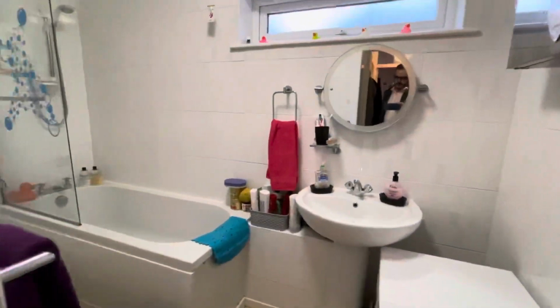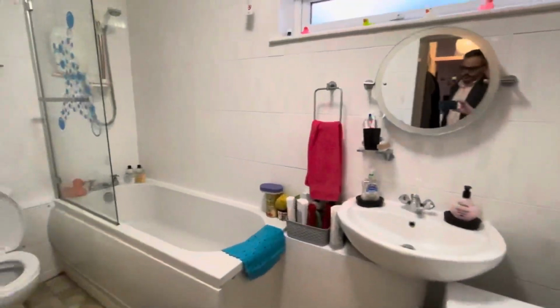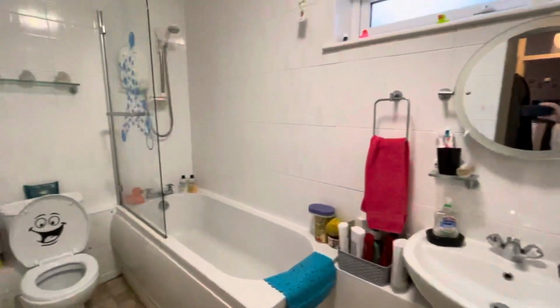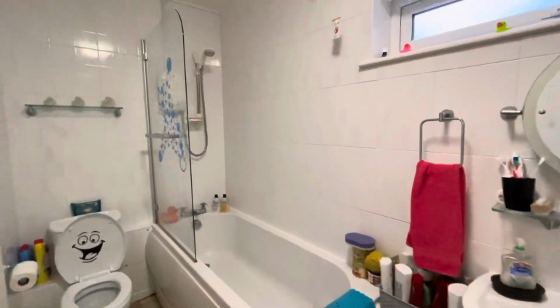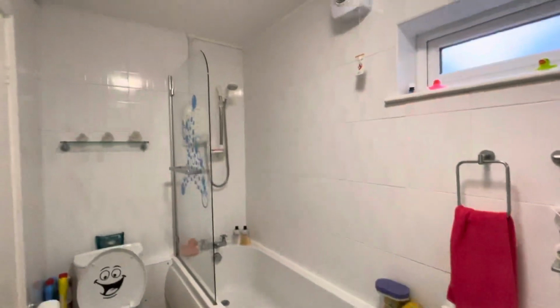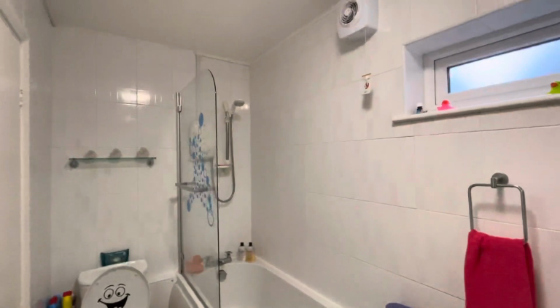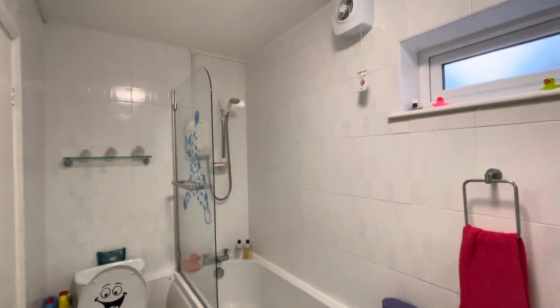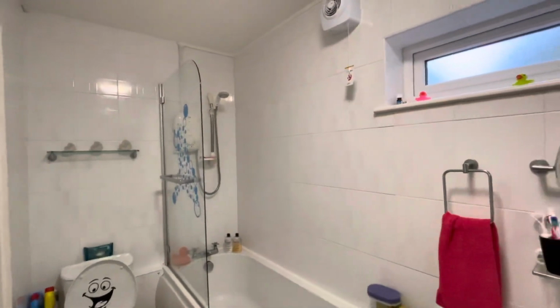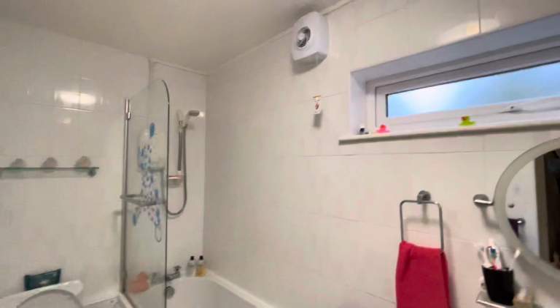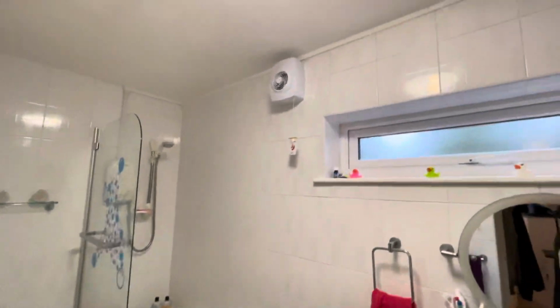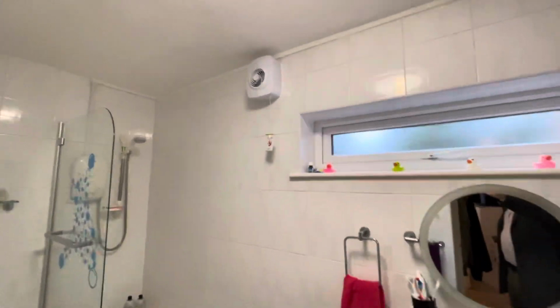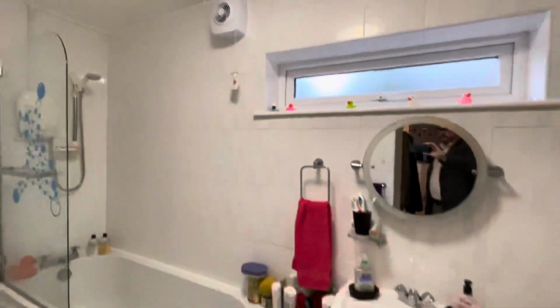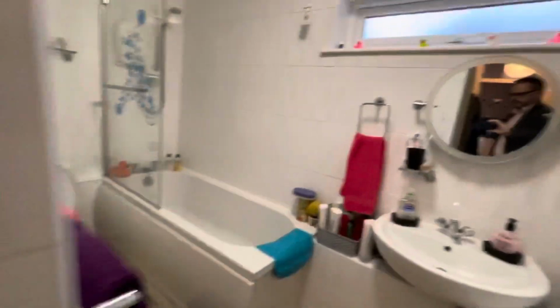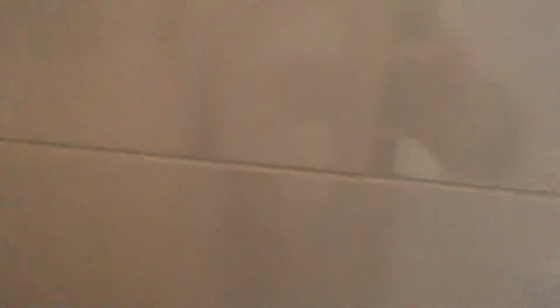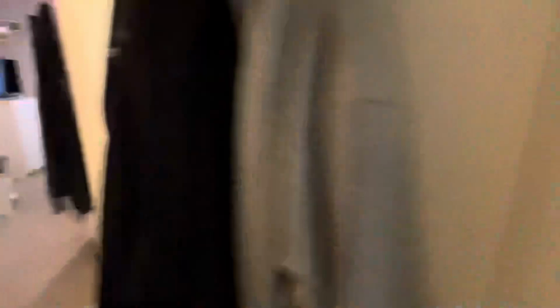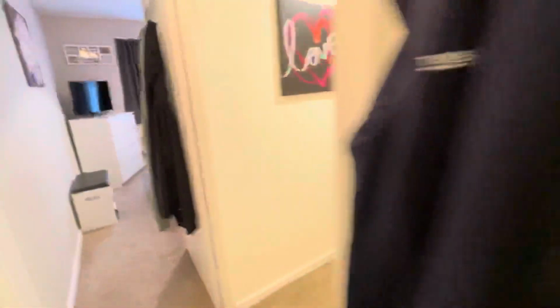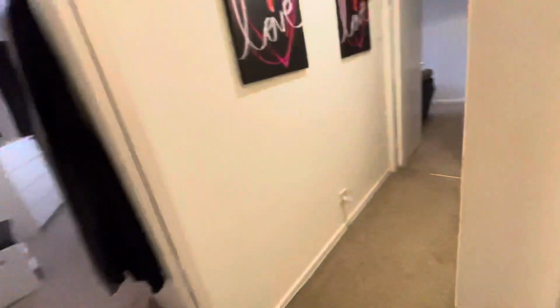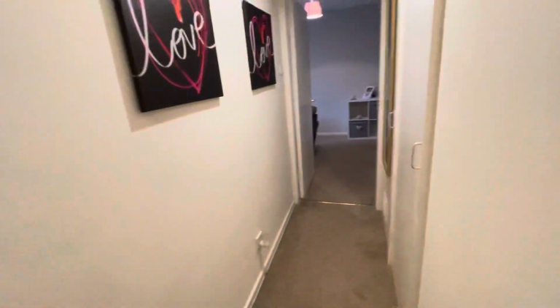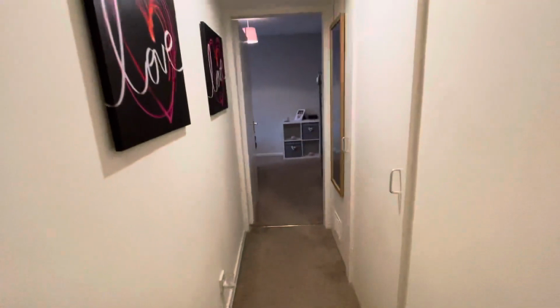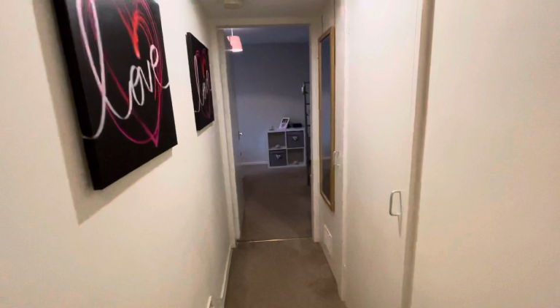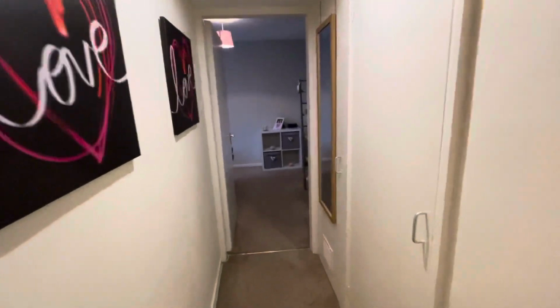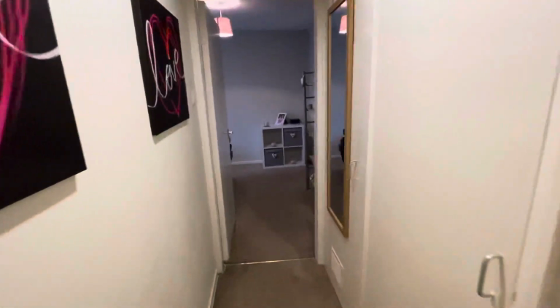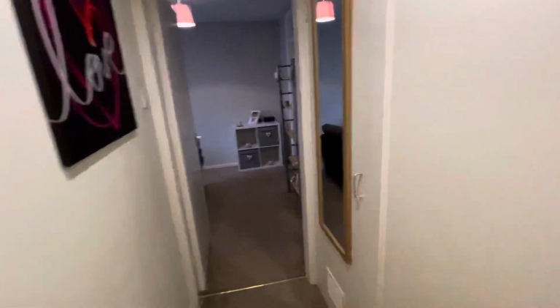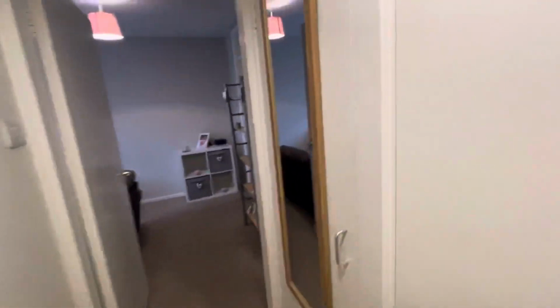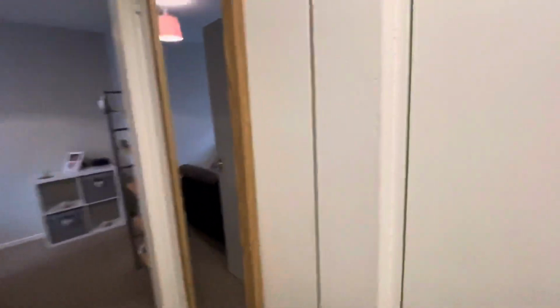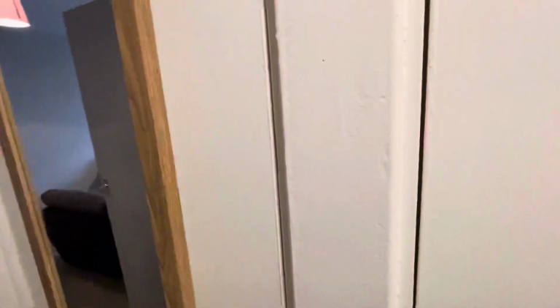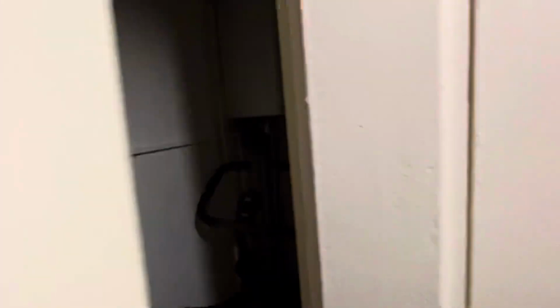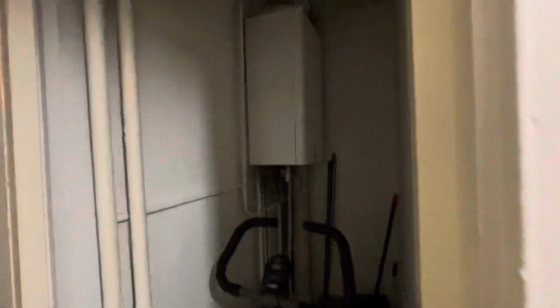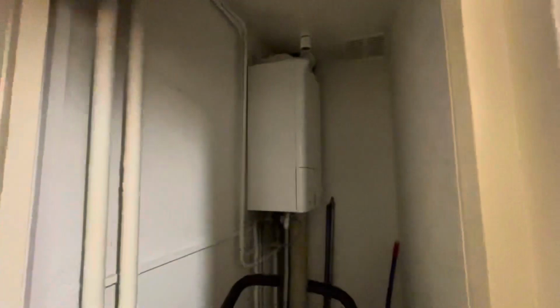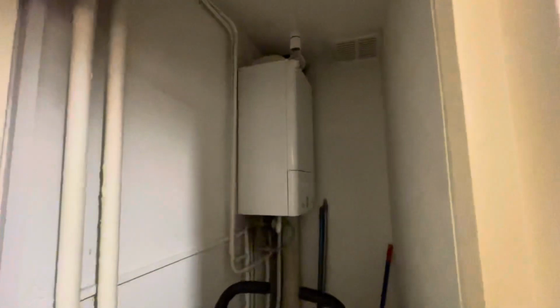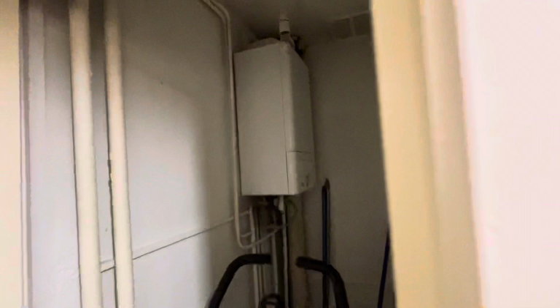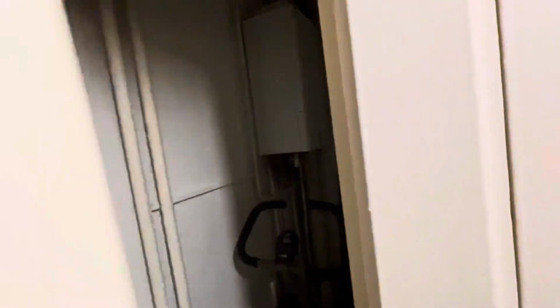The bathroom has a white suite, fully tiled around the bath. There are lots of cupboards down here, and in one of them you've got a modern Worcester boiler.